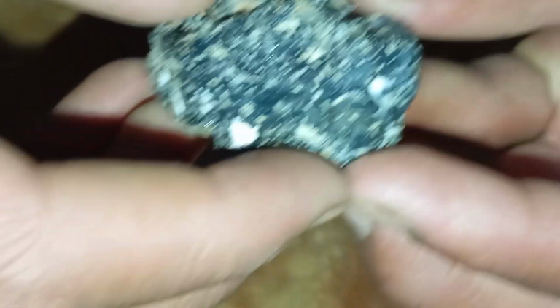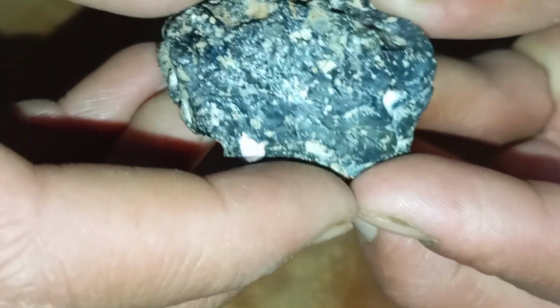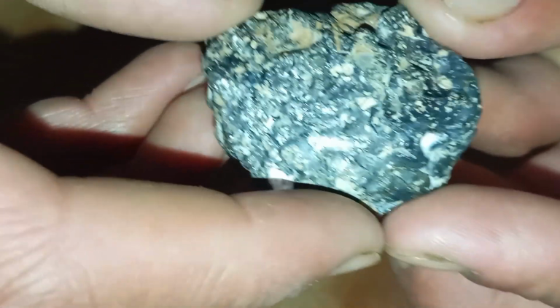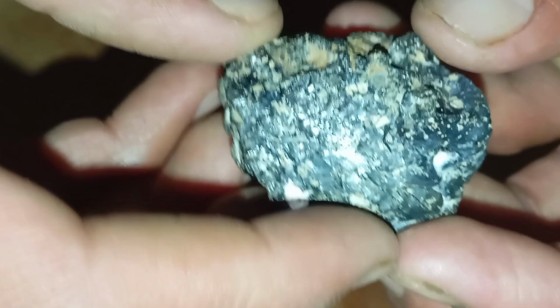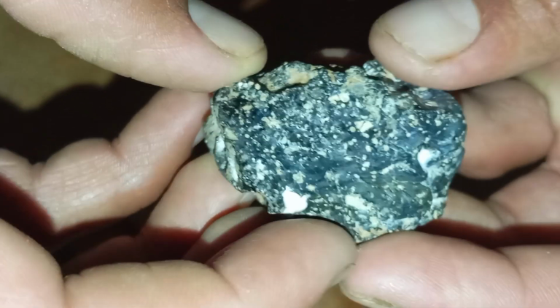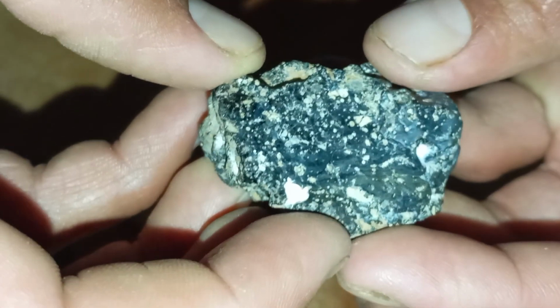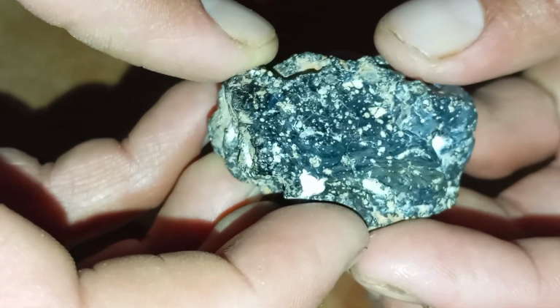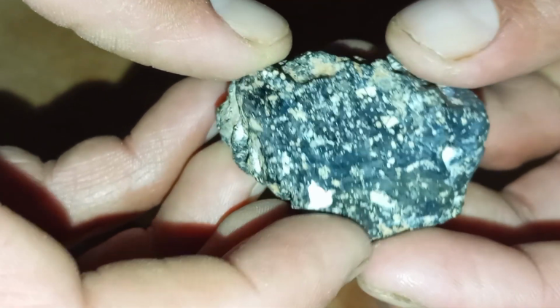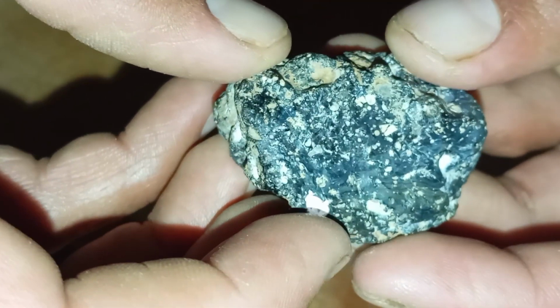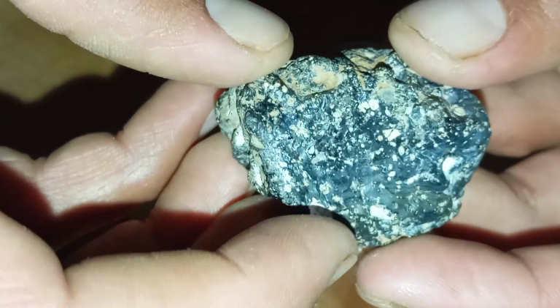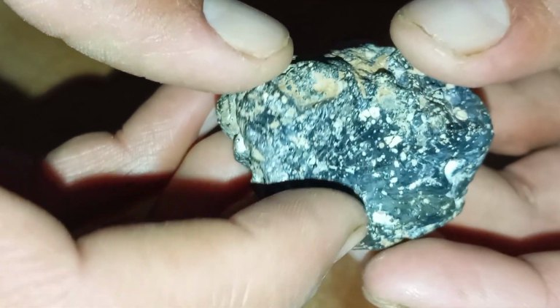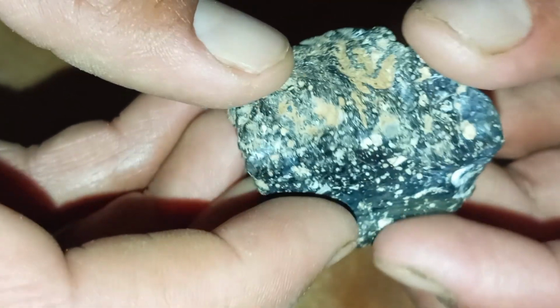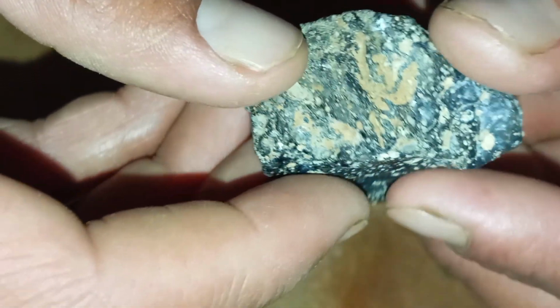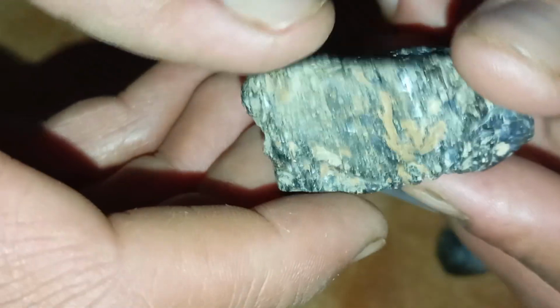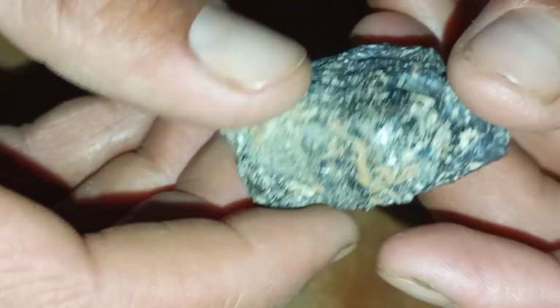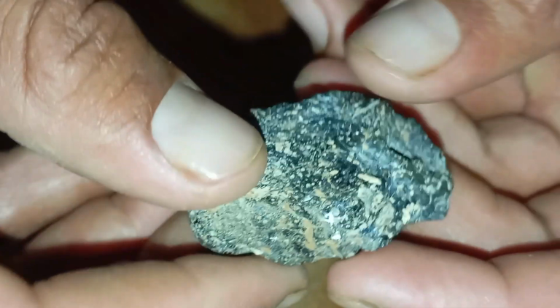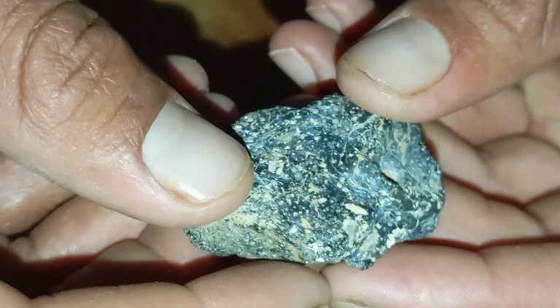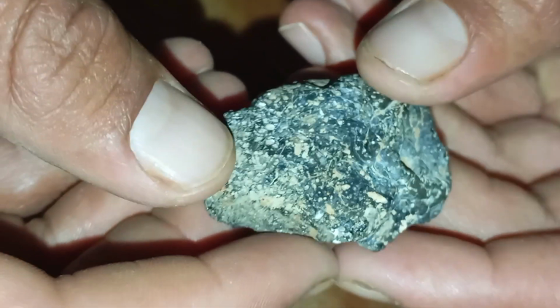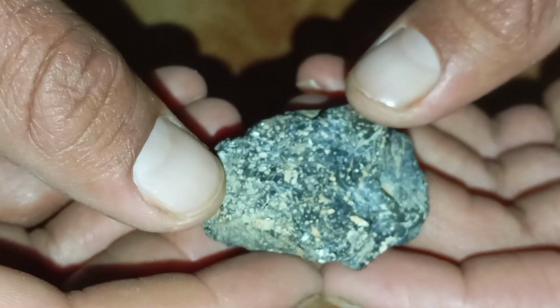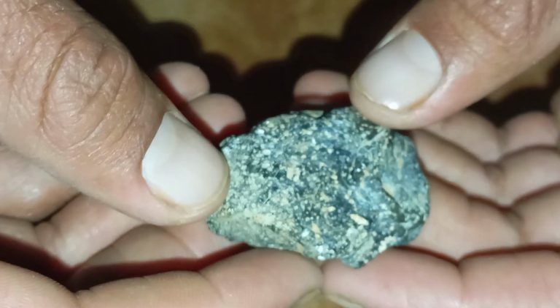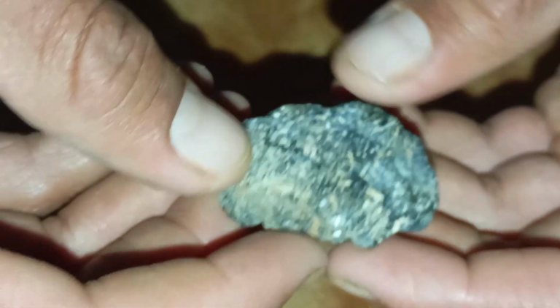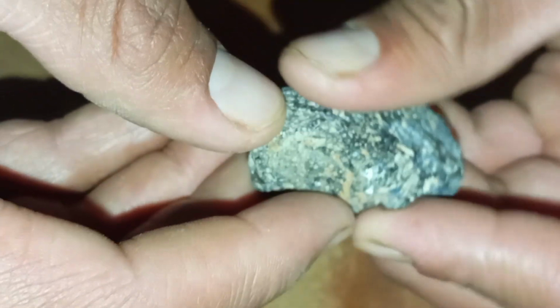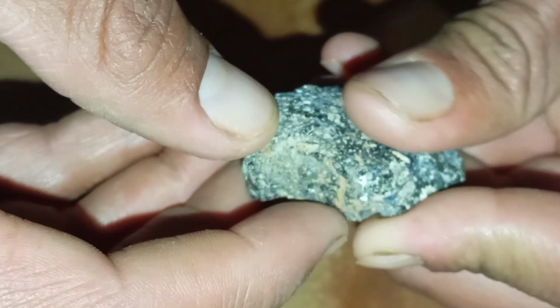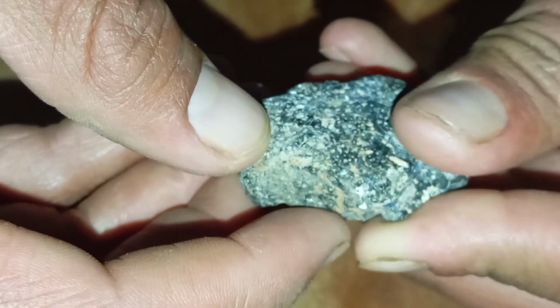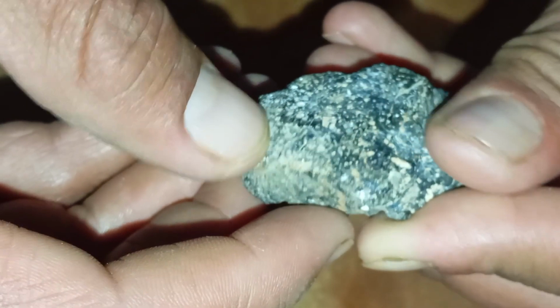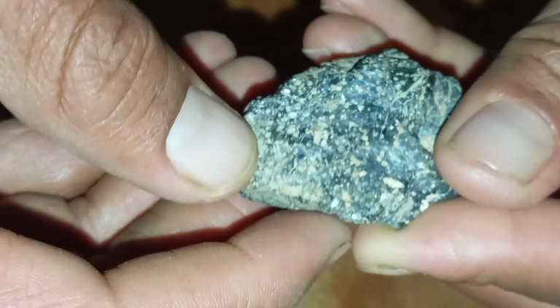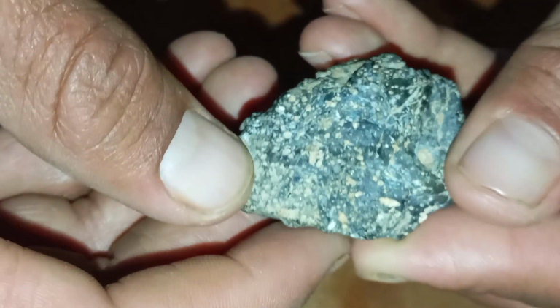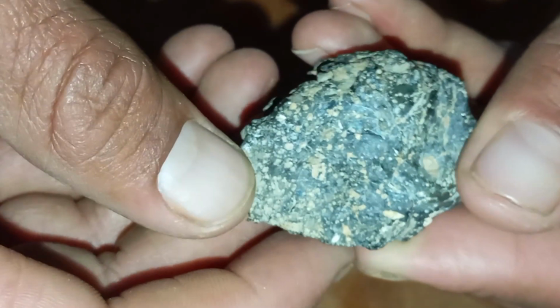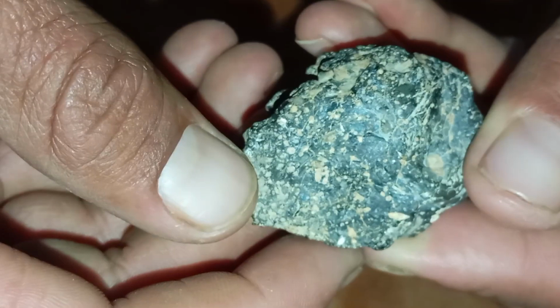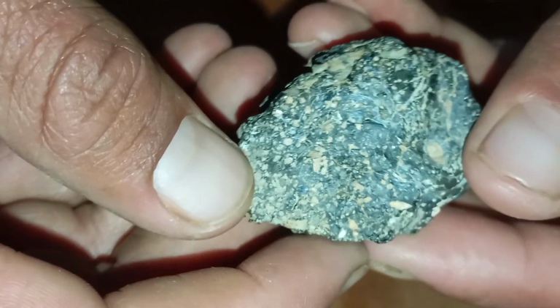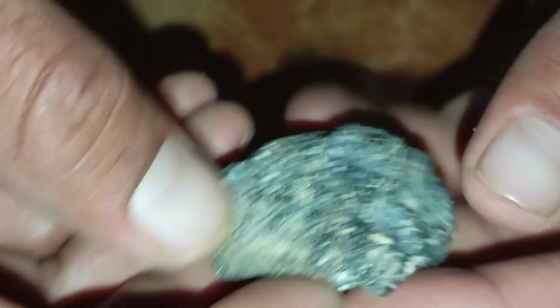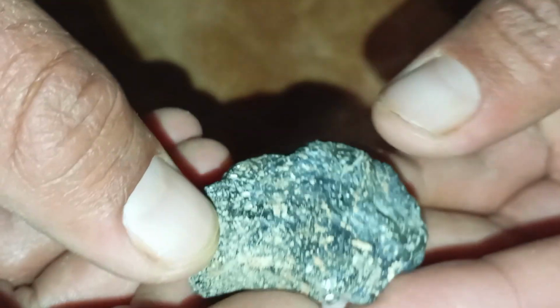Two: Scratch test — classic diamond power. Diamonds are the hardest natural material on earth. Try scratching a piece of glass or ceramic tile. A real carbonado will easily scratch it, and the stone itself should remain unharmed. Be careful and do not damage valuable surfaces.